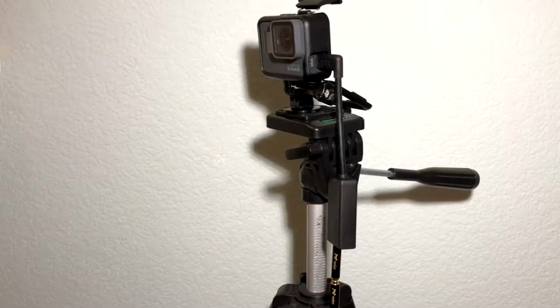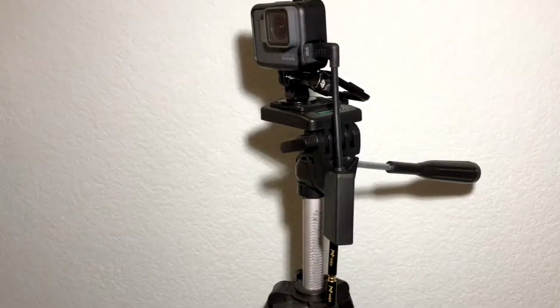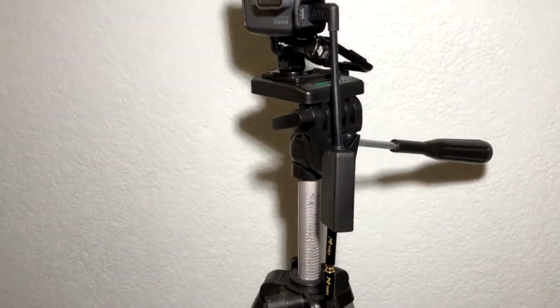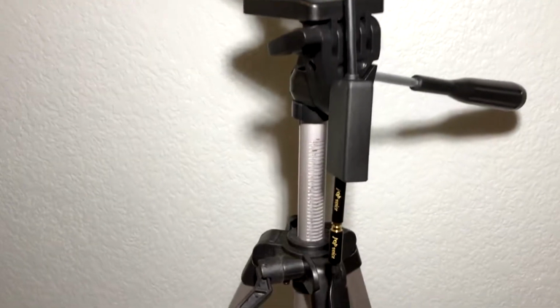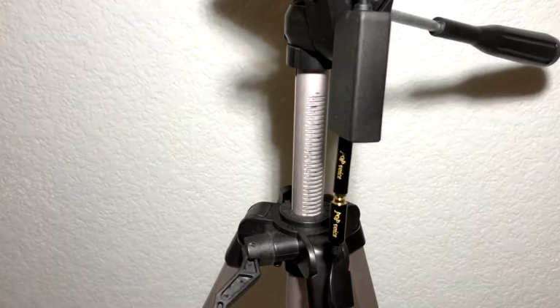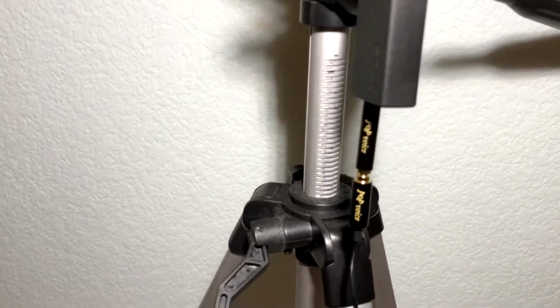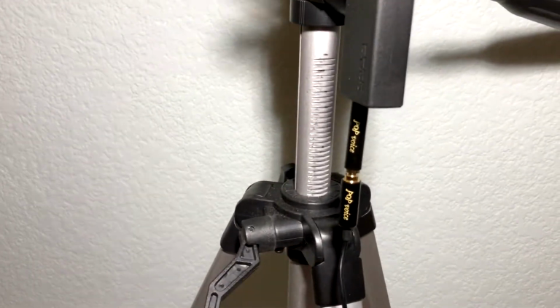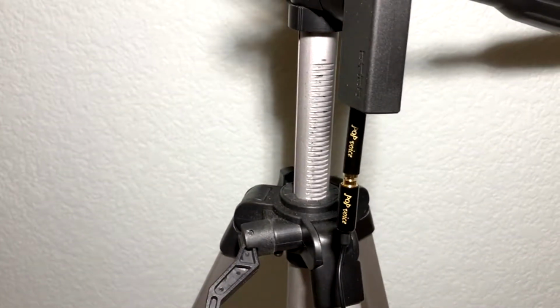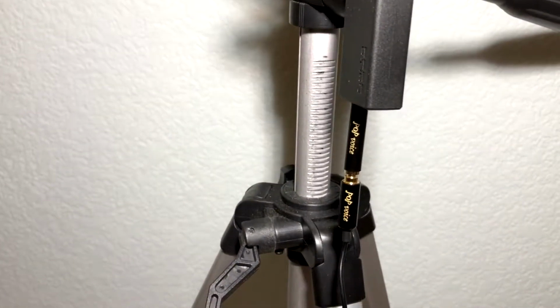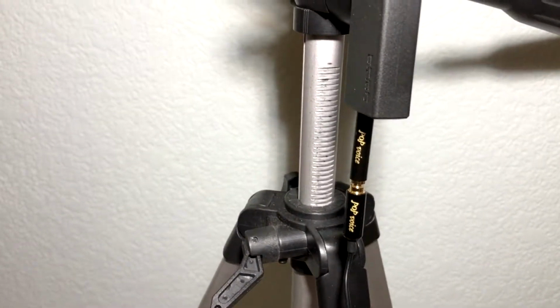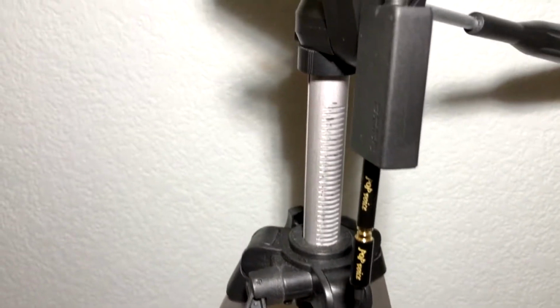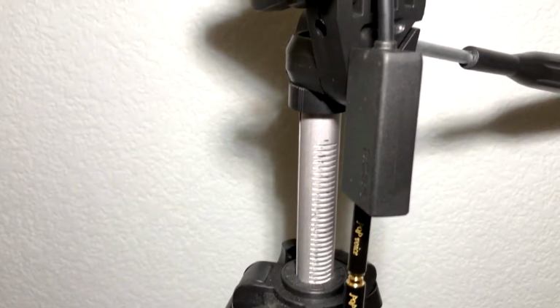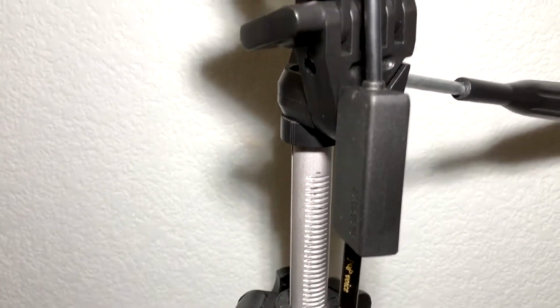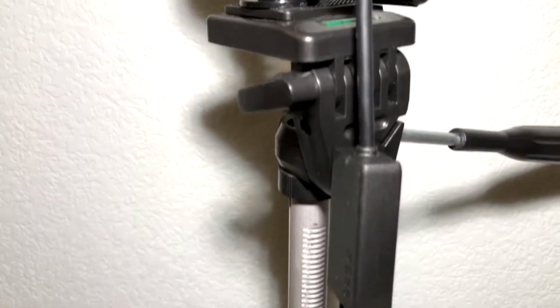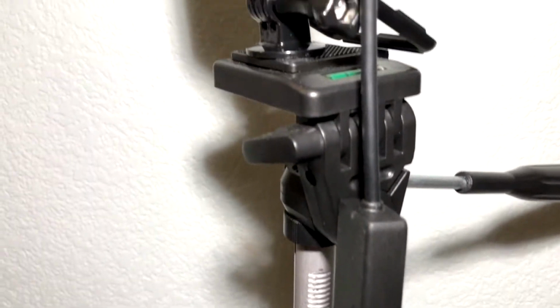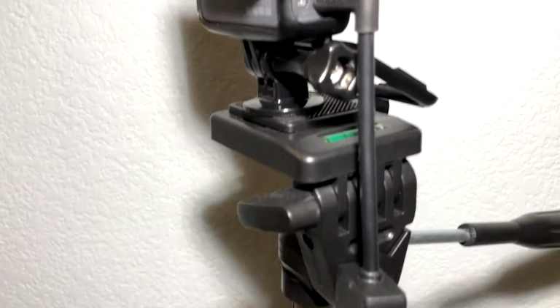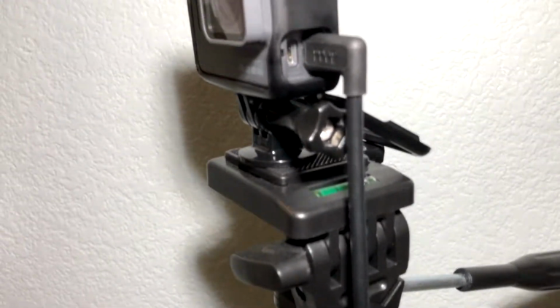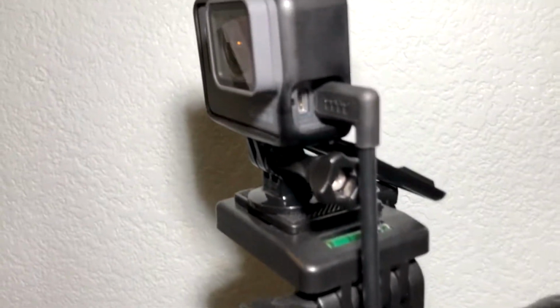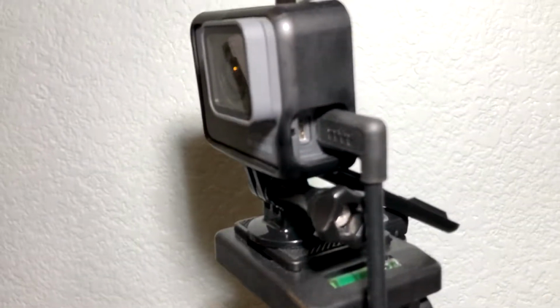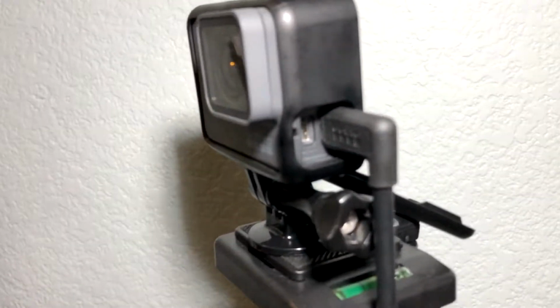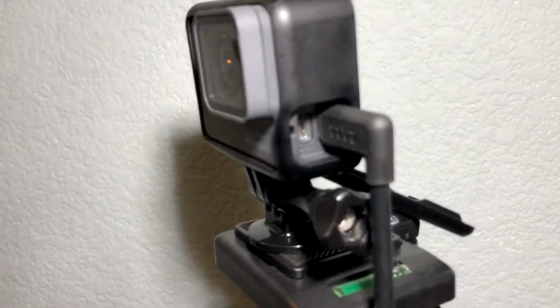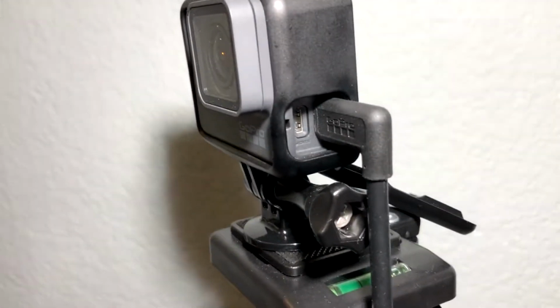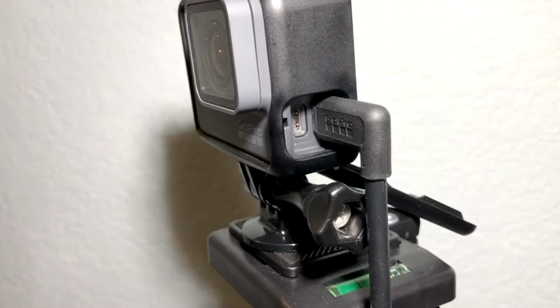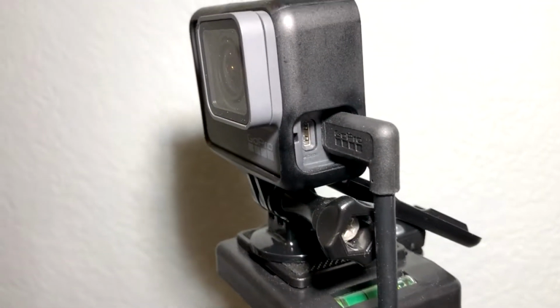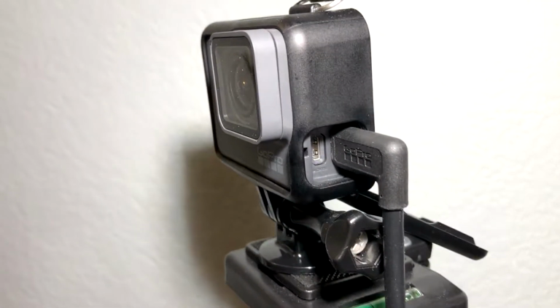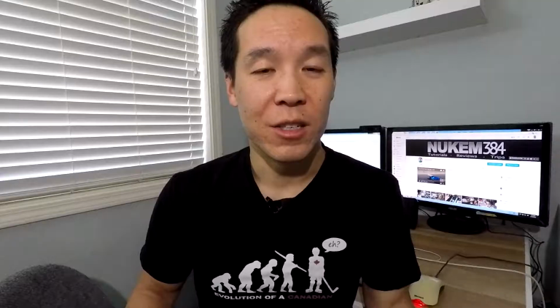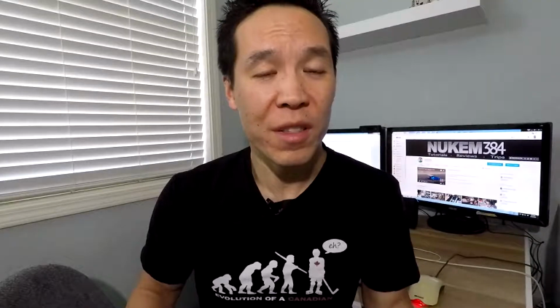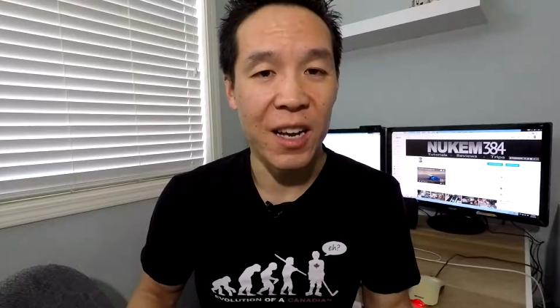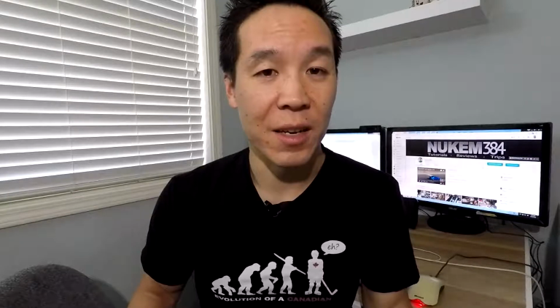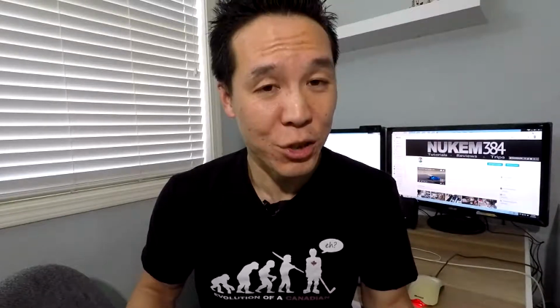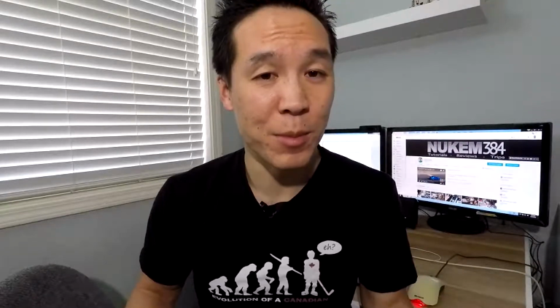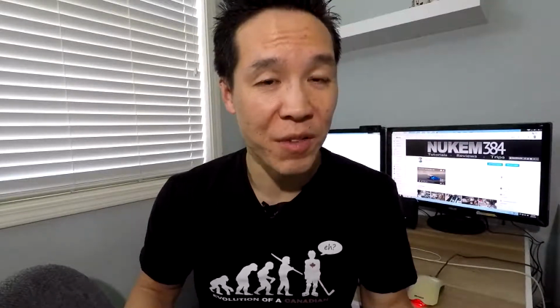So why do you need this adapter, you might ask? Well, I think it's universally accepted that all GoPros have really crappy audio. And any filmmaker knows that the audio is more important than the video. GoPro, I think, forgot that, but they do make some great video.